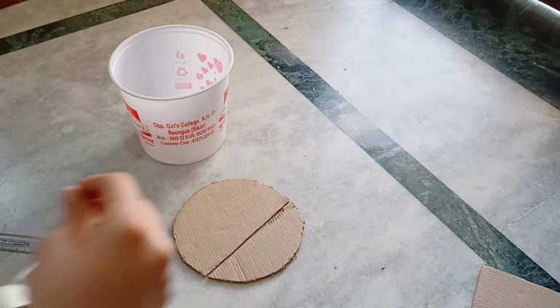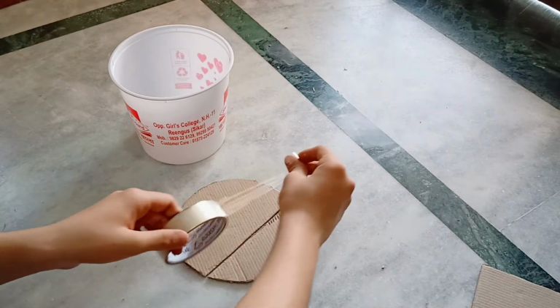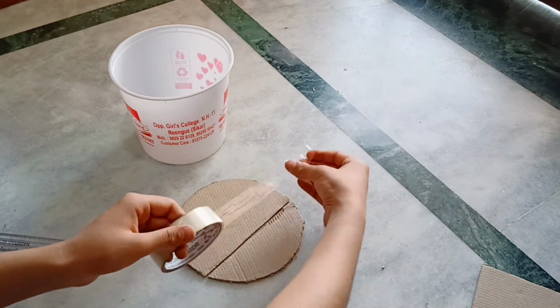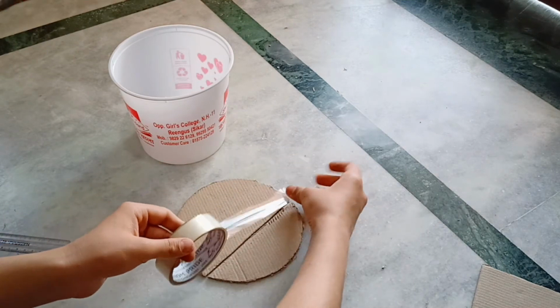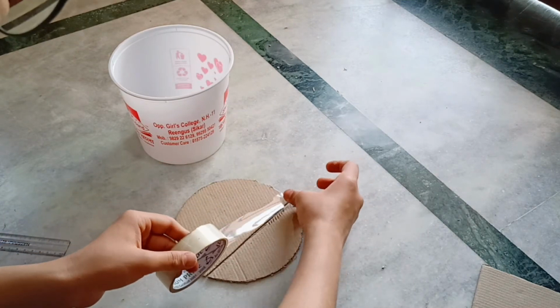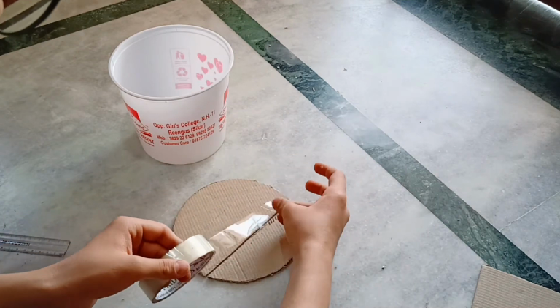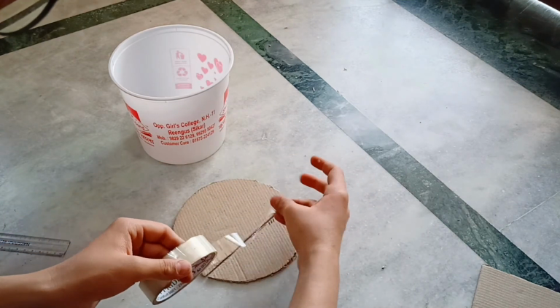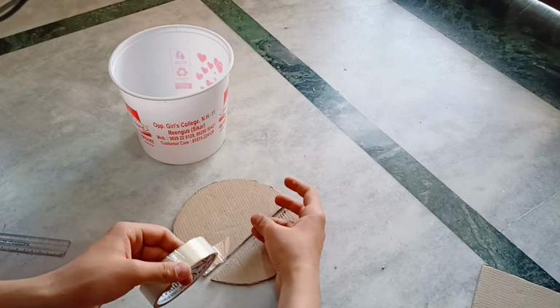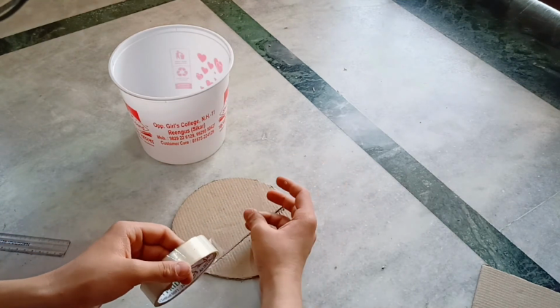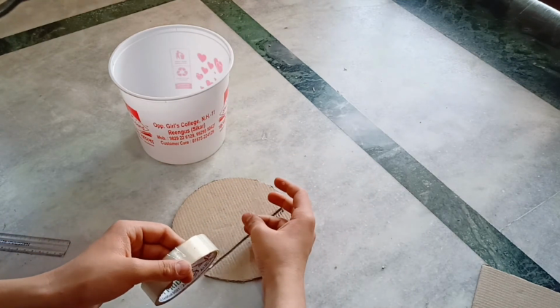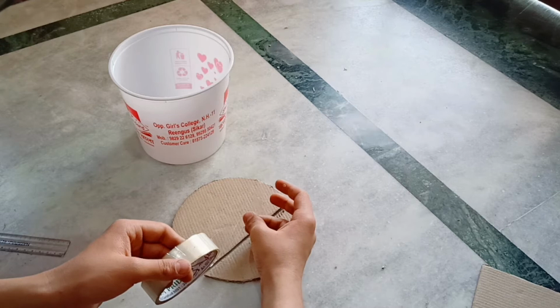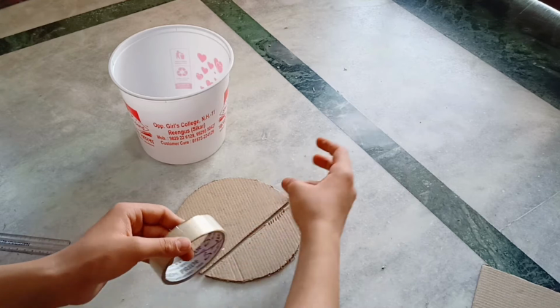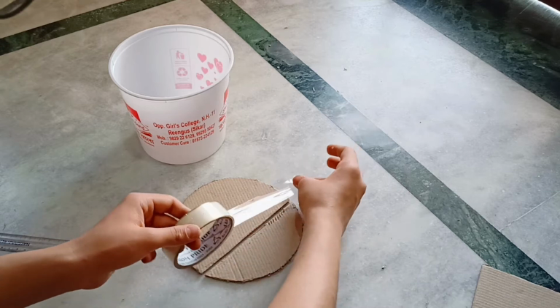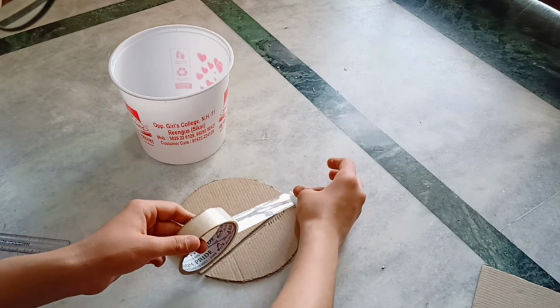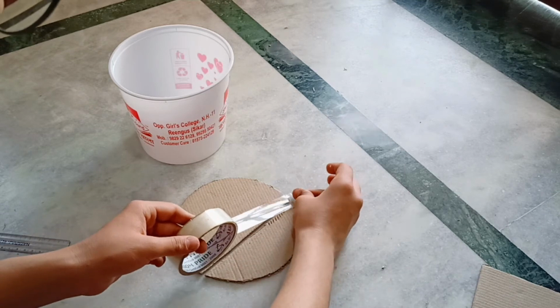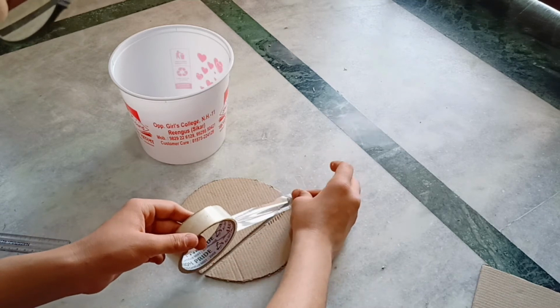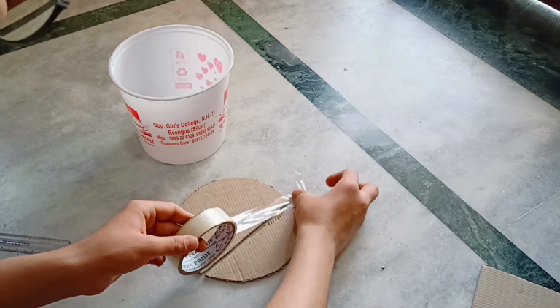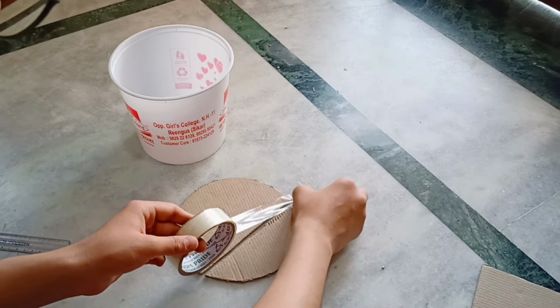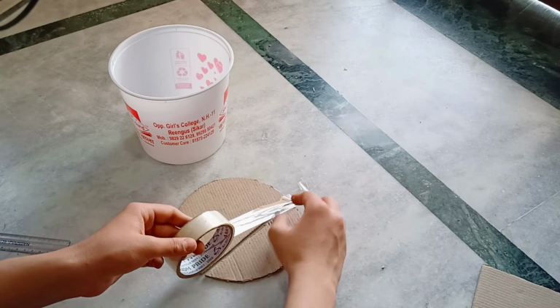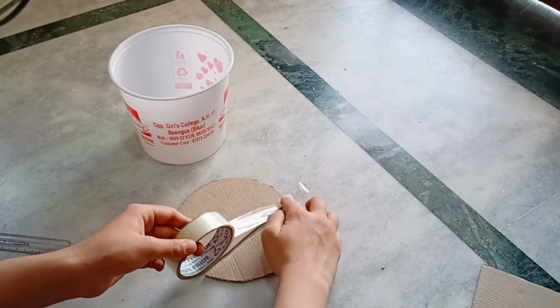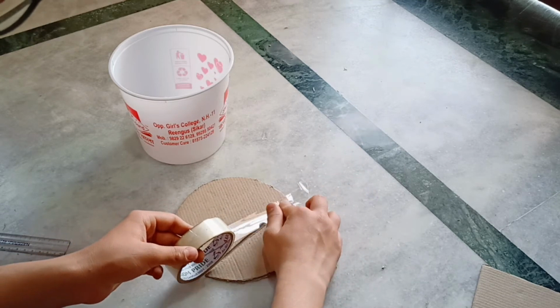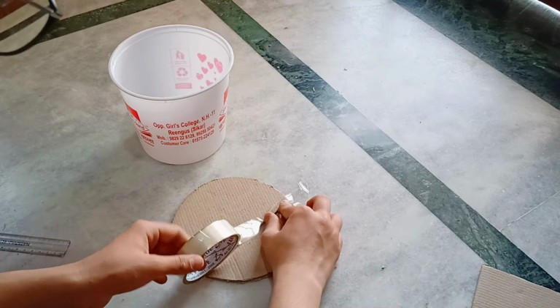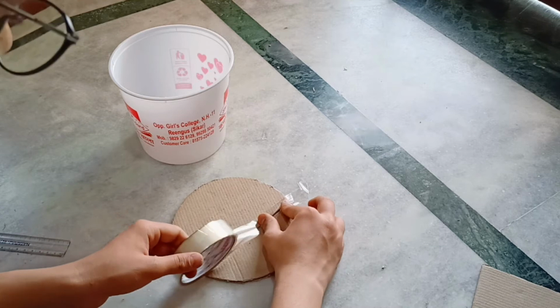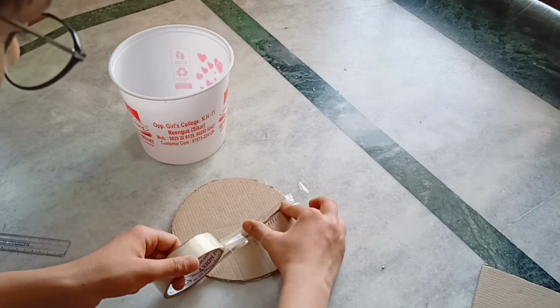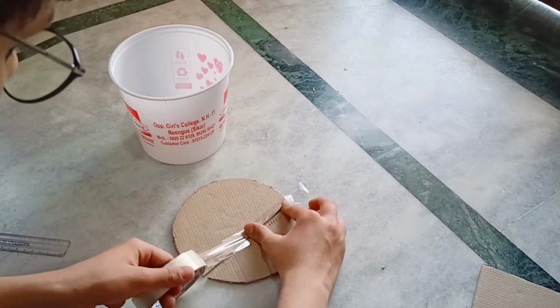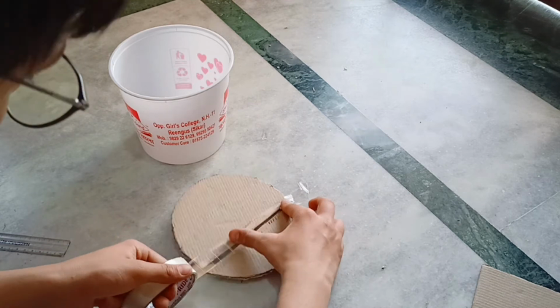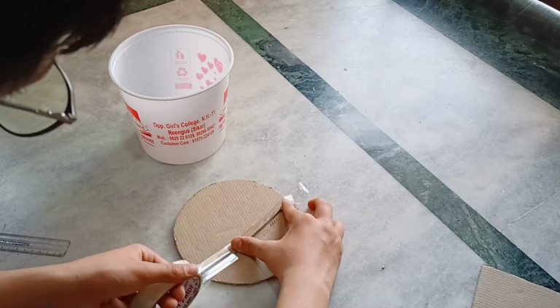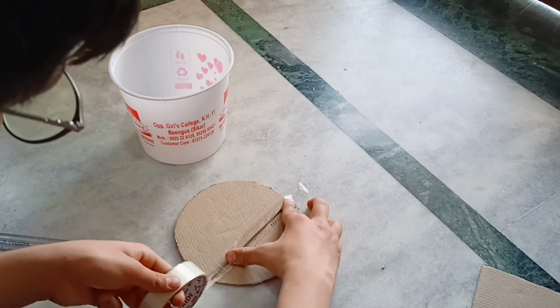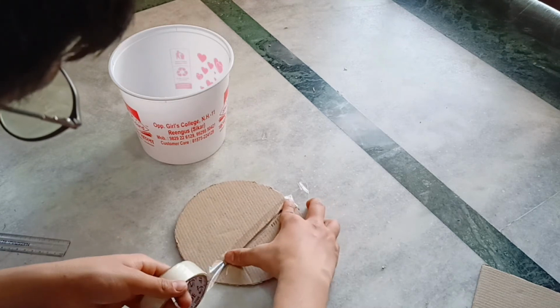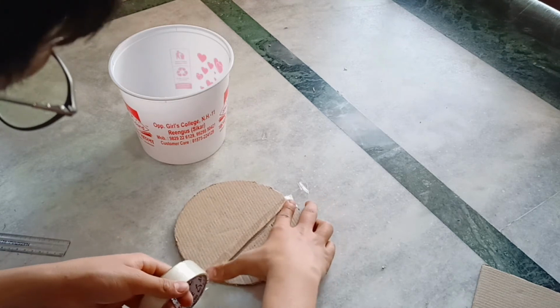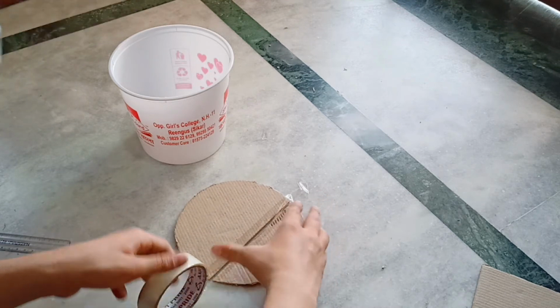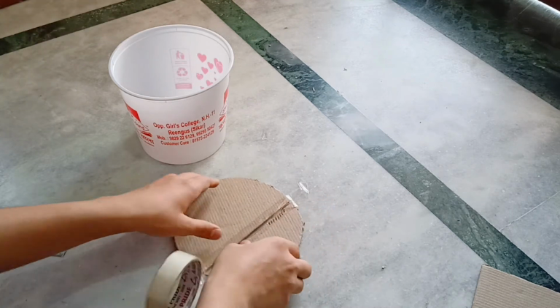Now put a tape to stick both of the pieces and make sure that there is enough space between both of them to get folded.